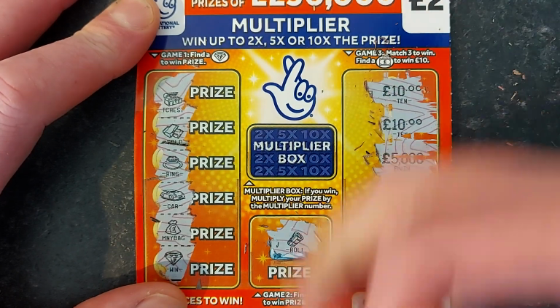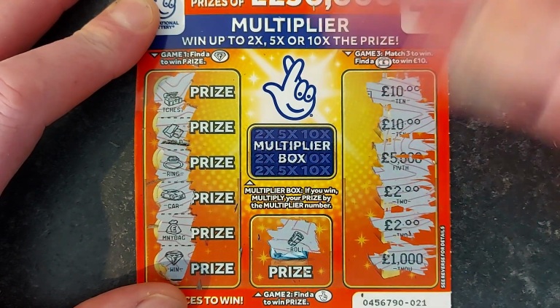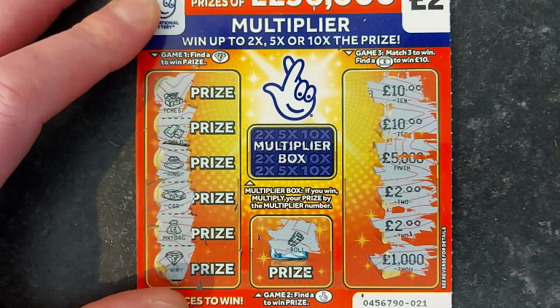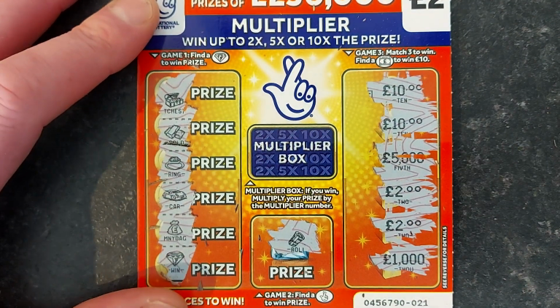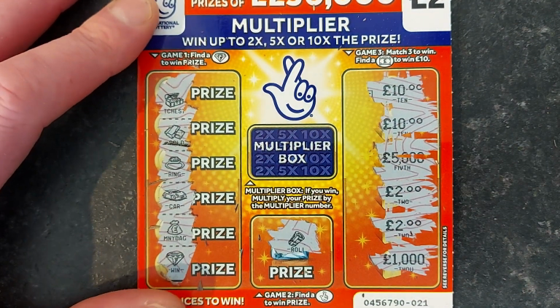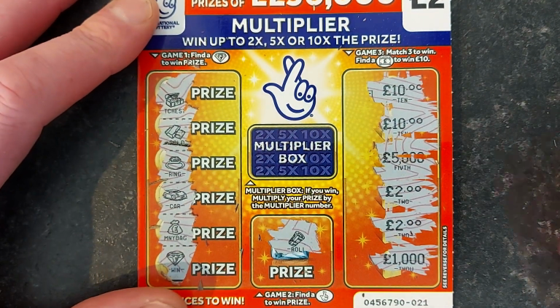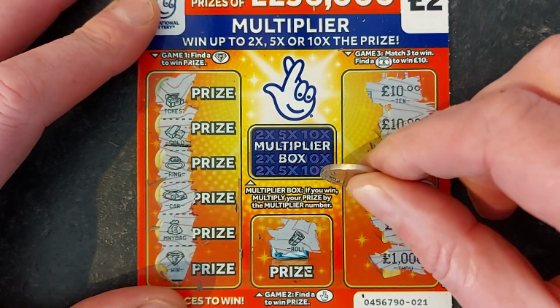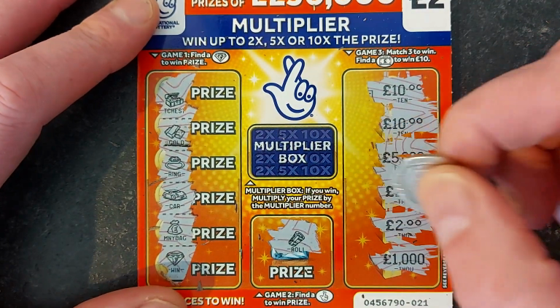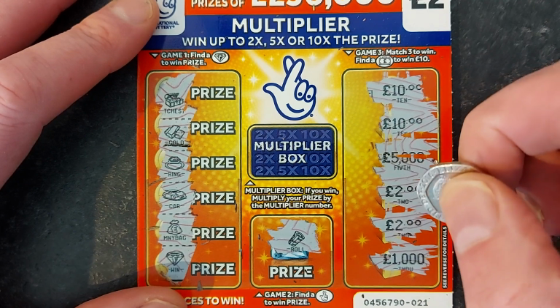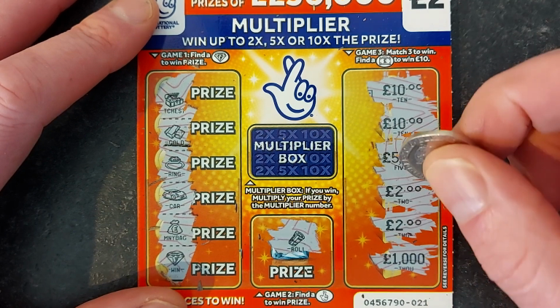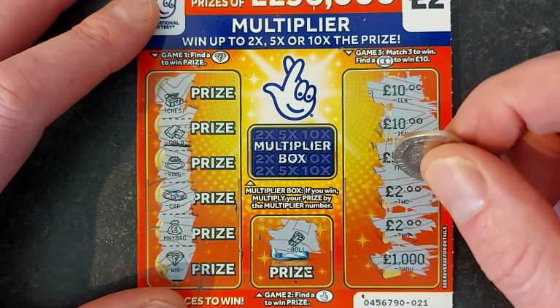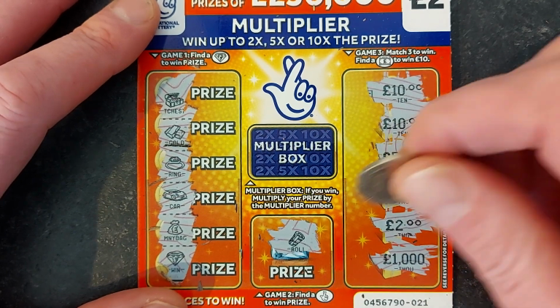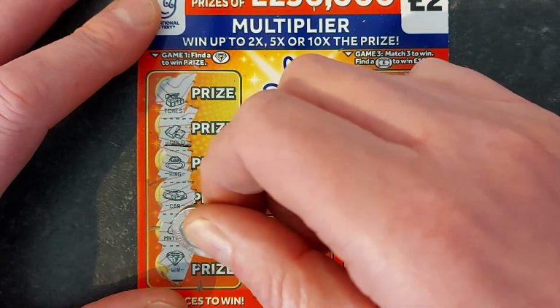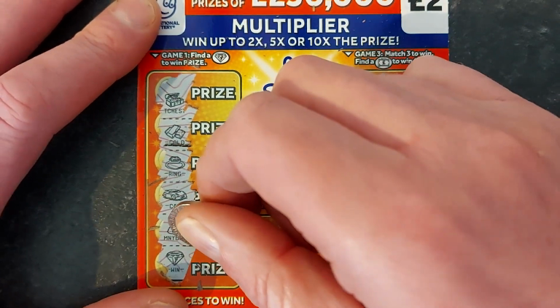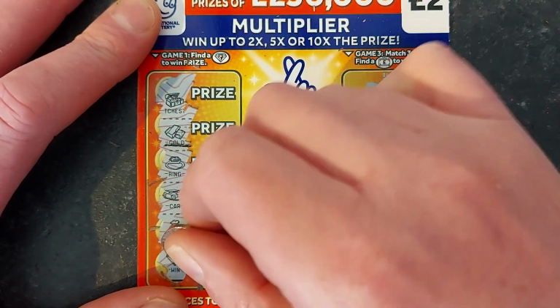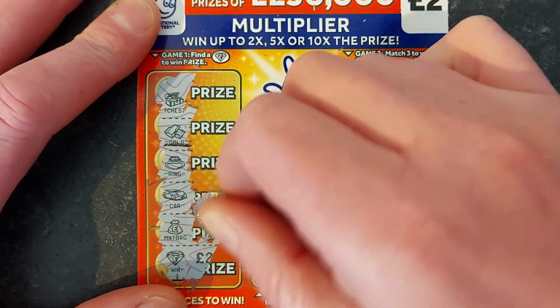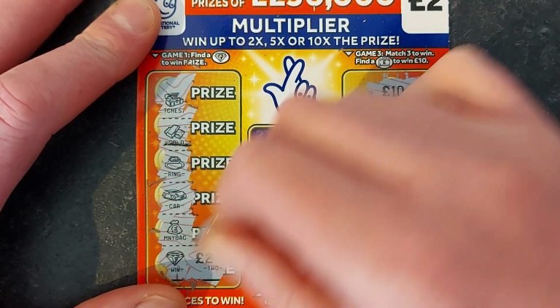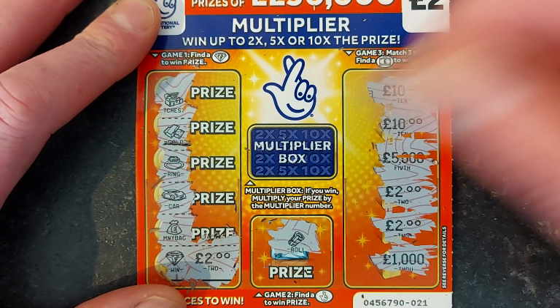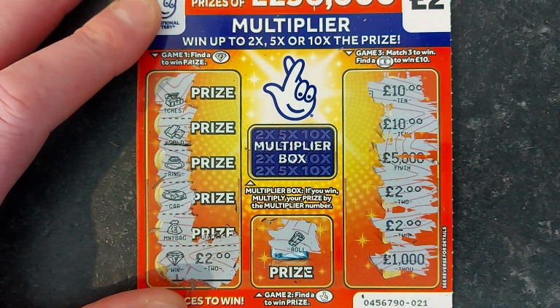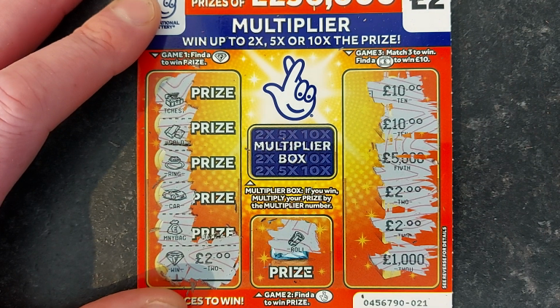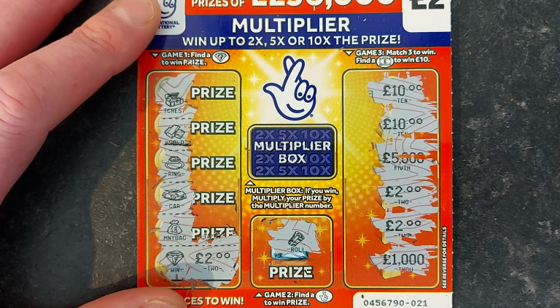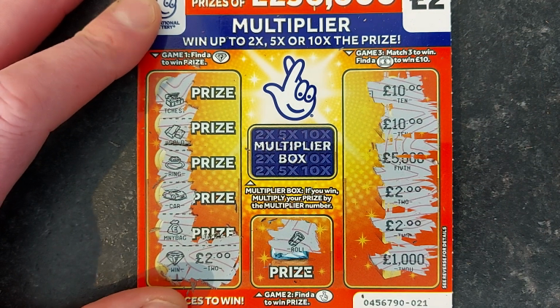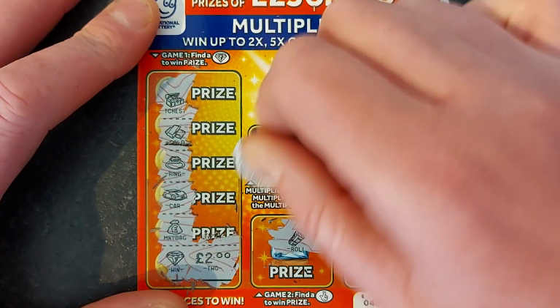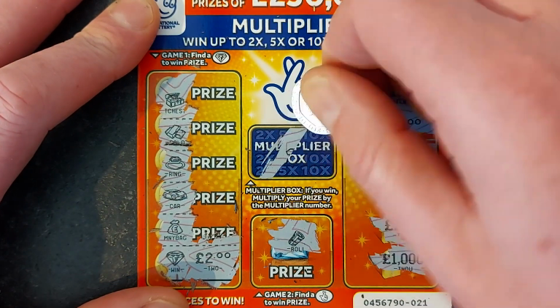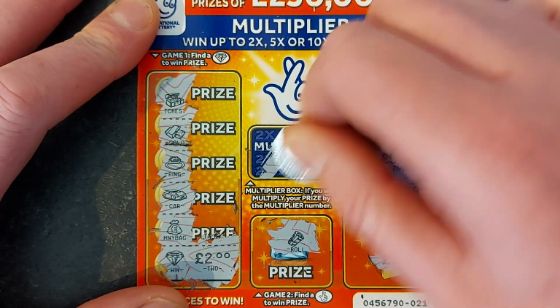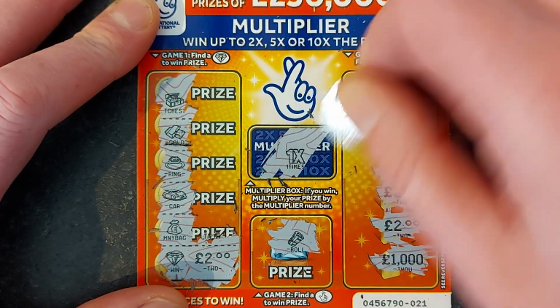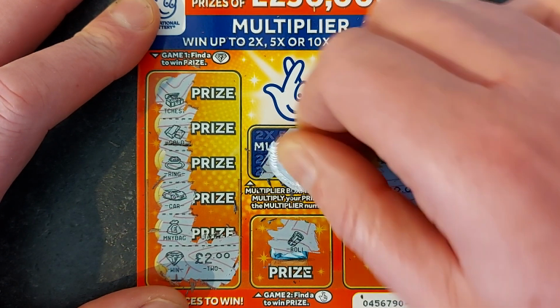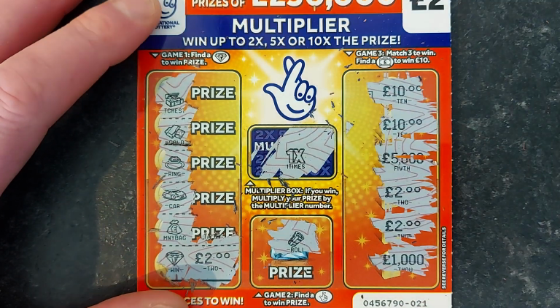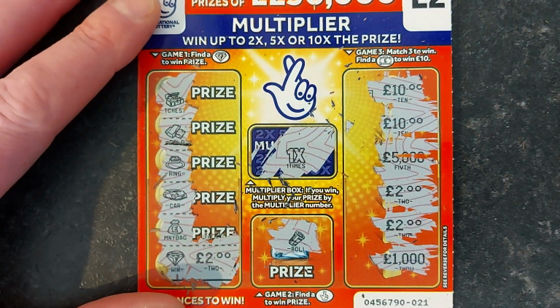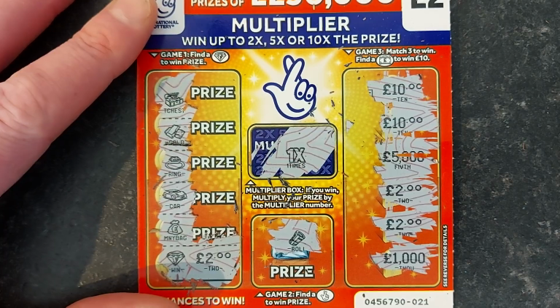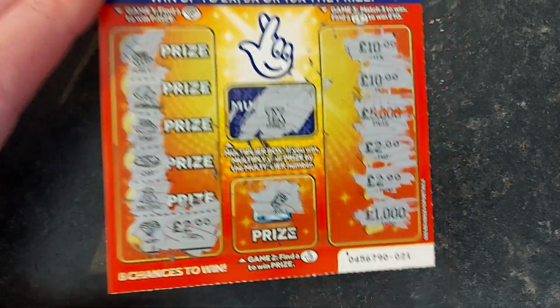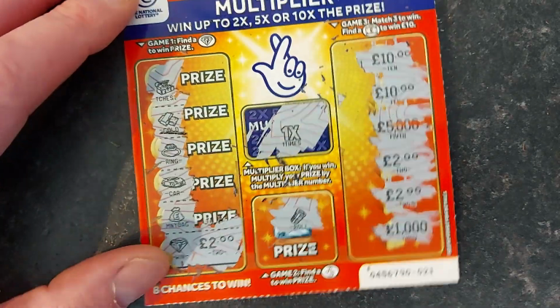No fingers... 10, 10, 2, 2. I thought we were gonna have a tenner there for some reason. Do I do the multiplier first? No, let's see what the prize is. Two pound. Can we find a 2x? It's a 1x. So that's two pound on card 20.